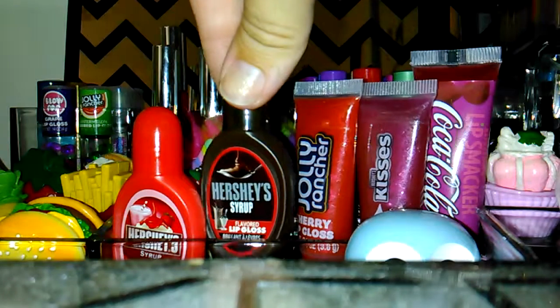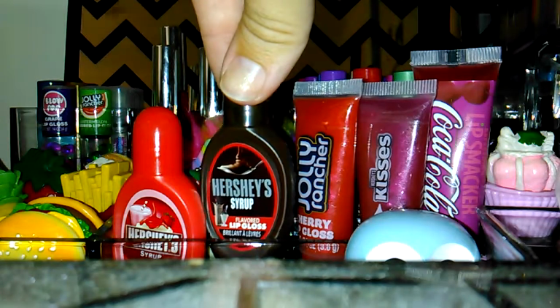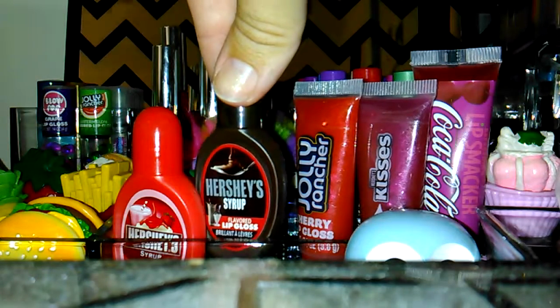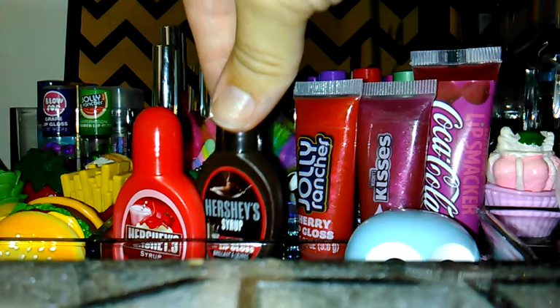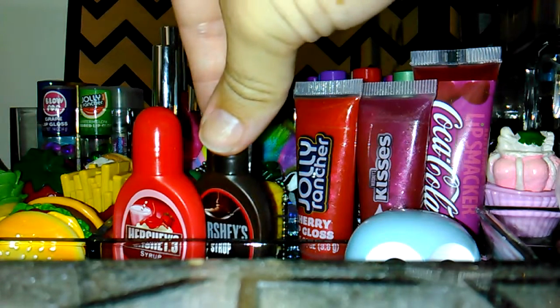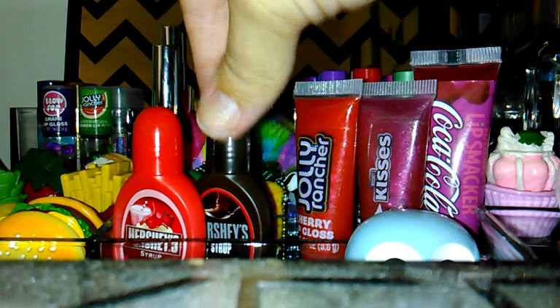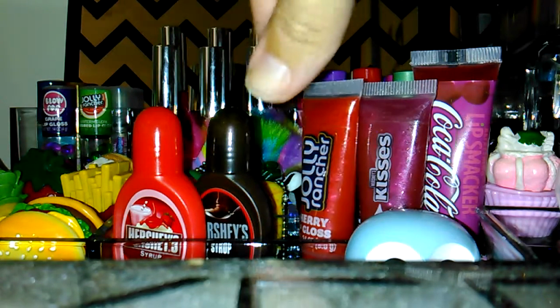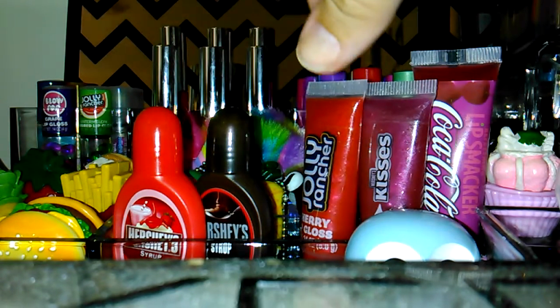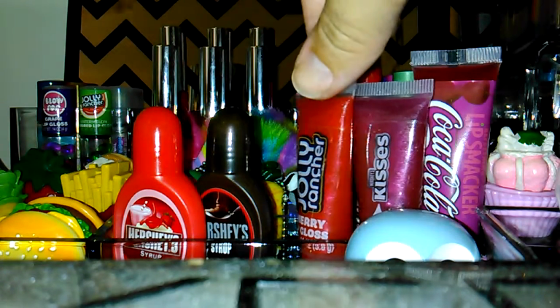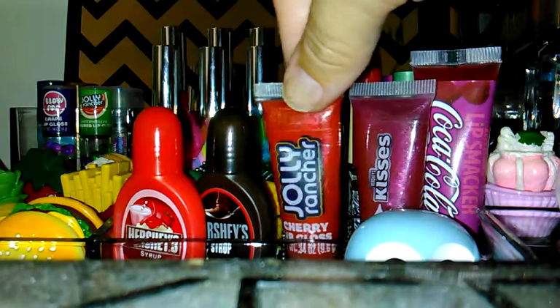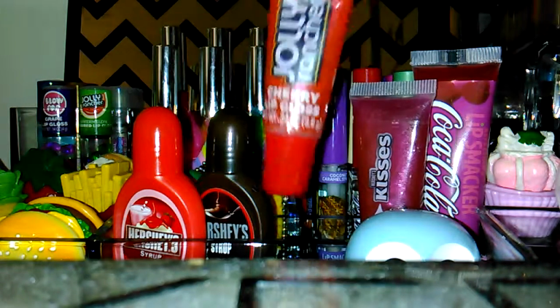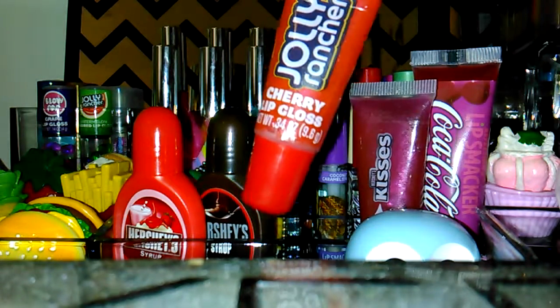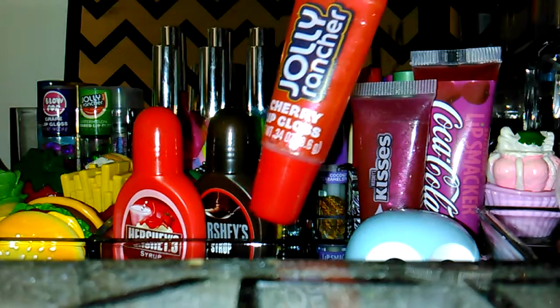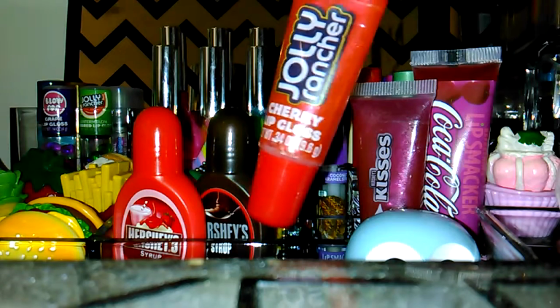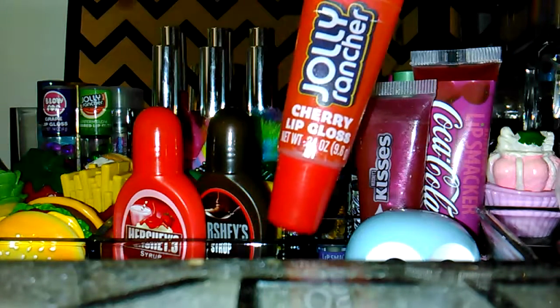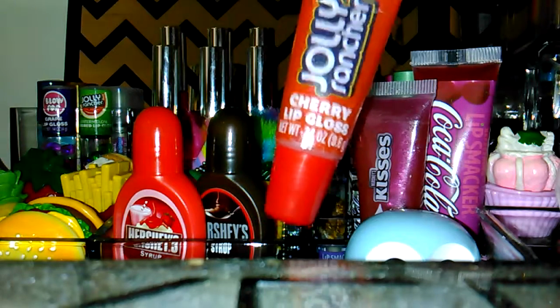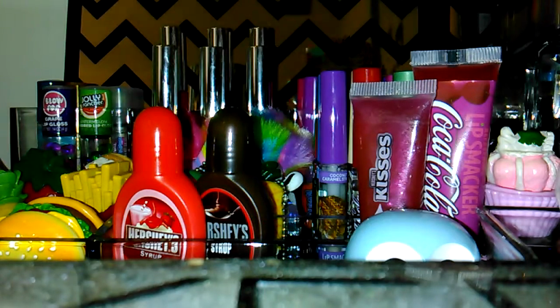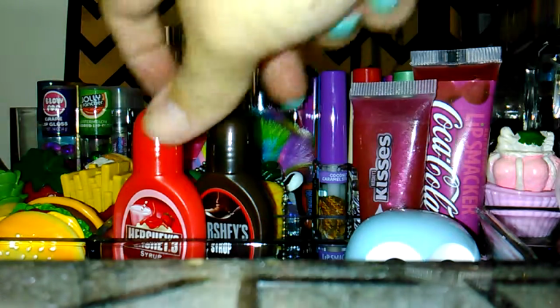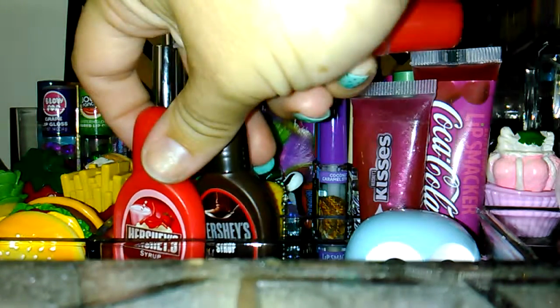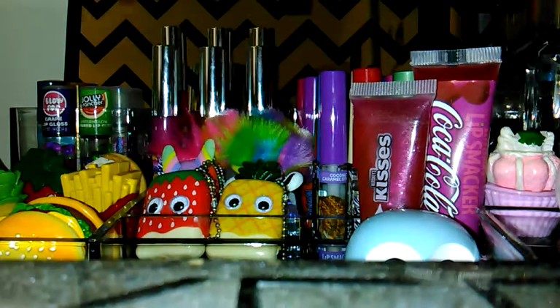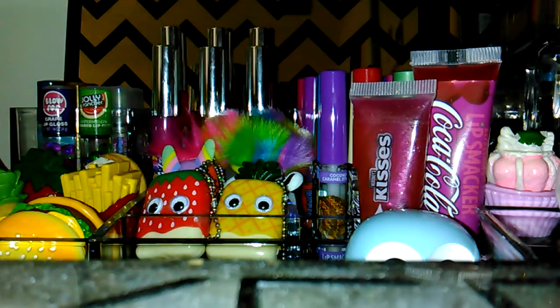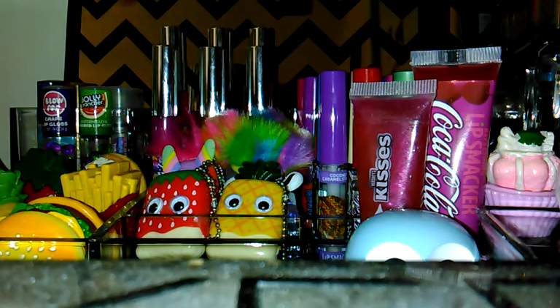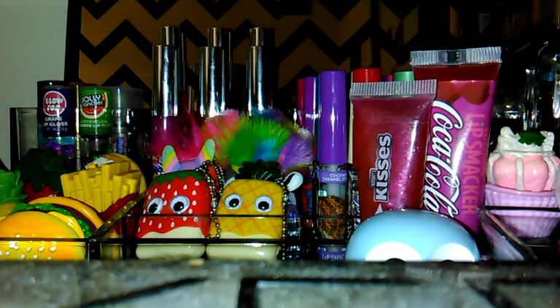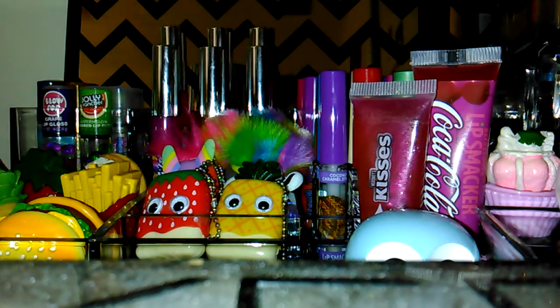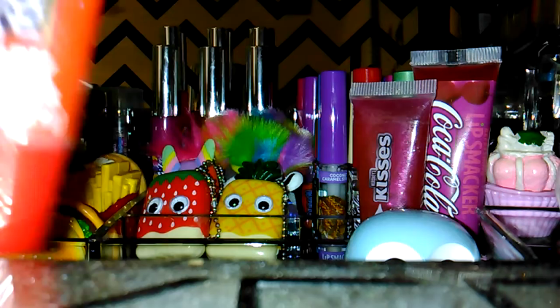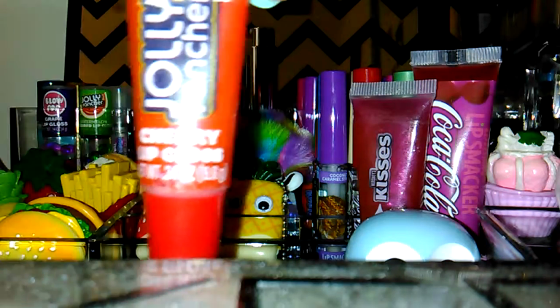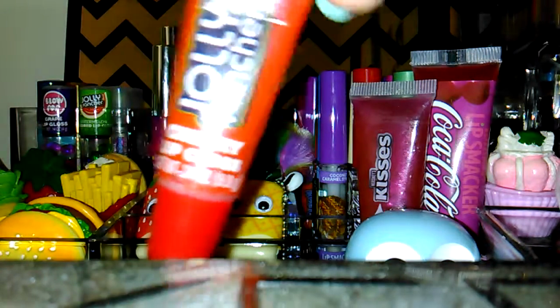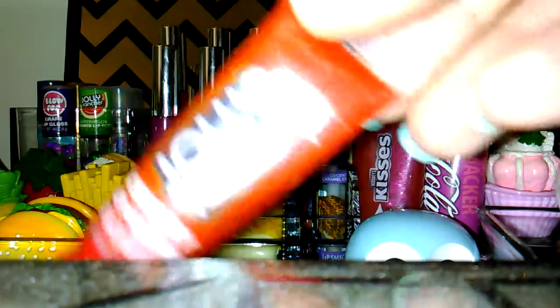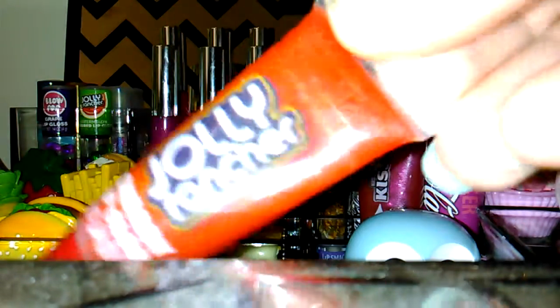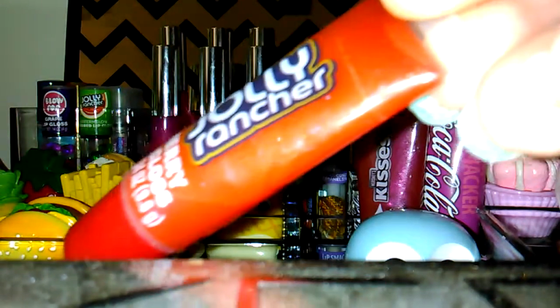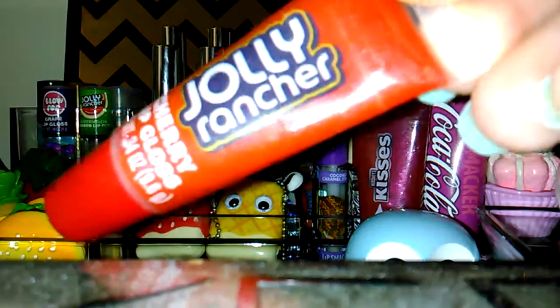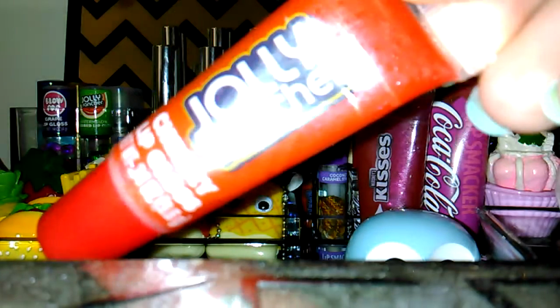And then I got the chocolate one — that's the same deal, a very good chocolatey scent. And then I got this Jolly Rancher cherry gloss. I'm actually gonna take them out as I show you, and this one has a really pretty color.